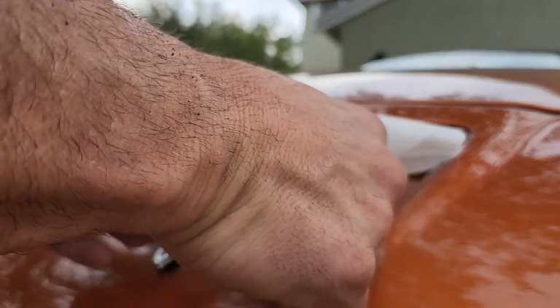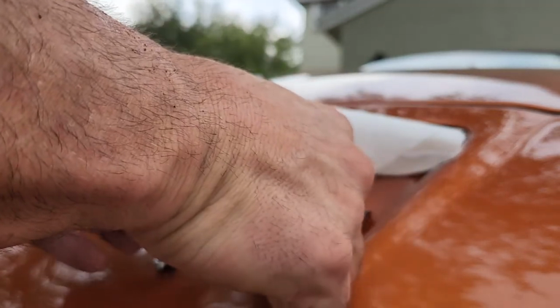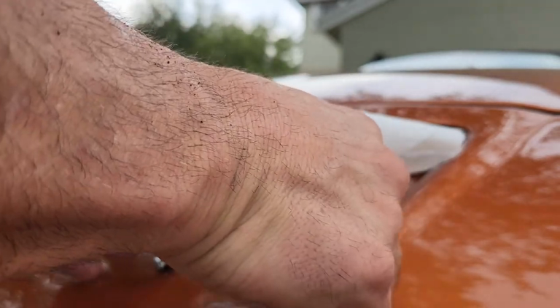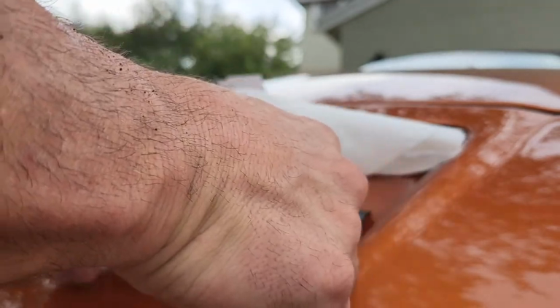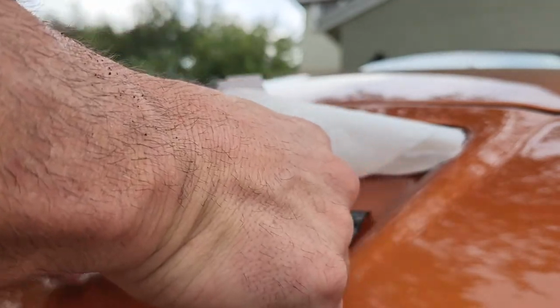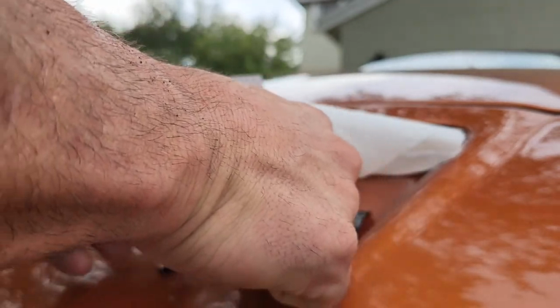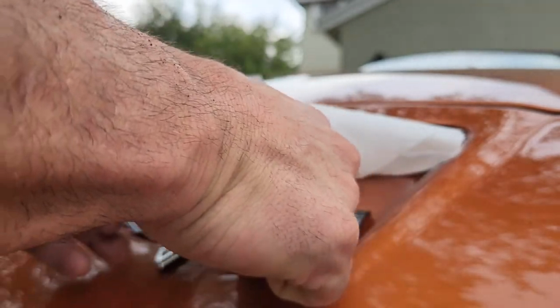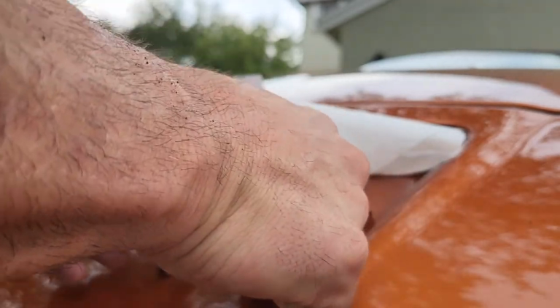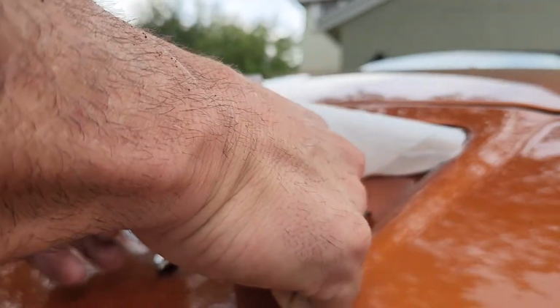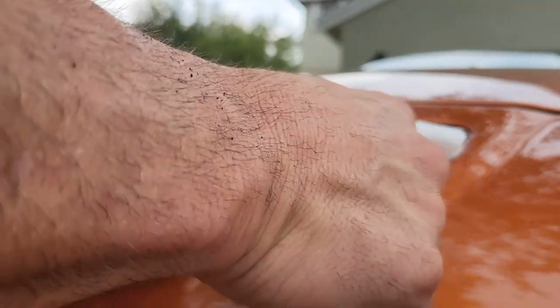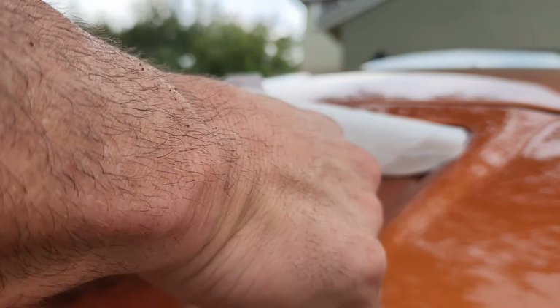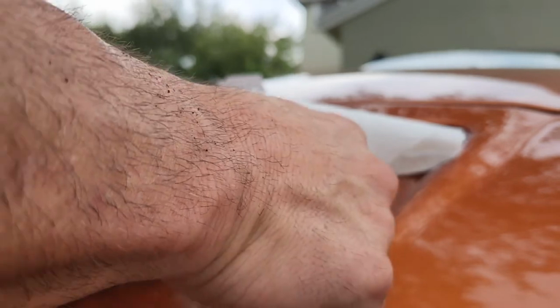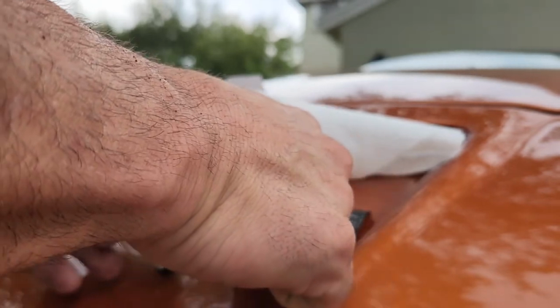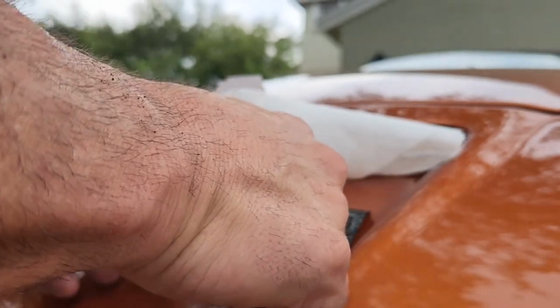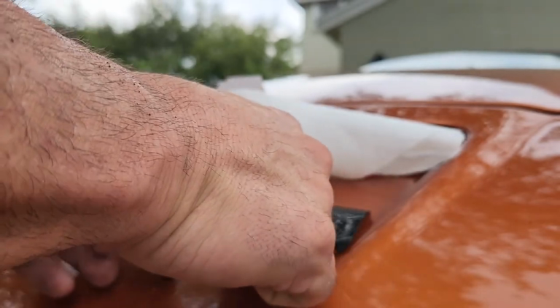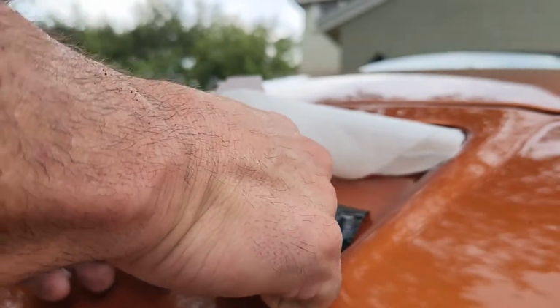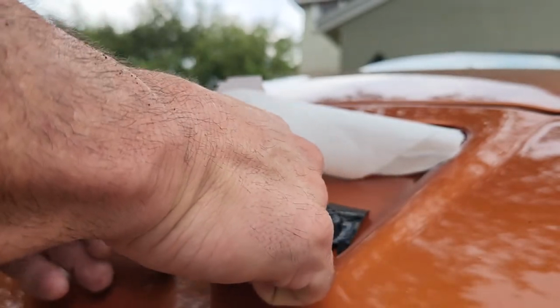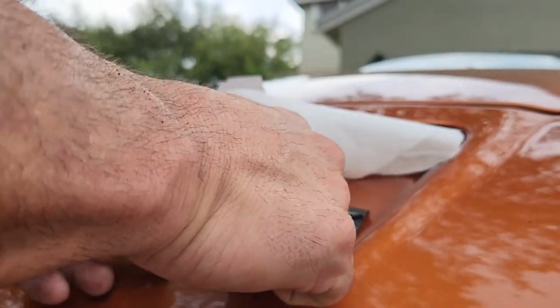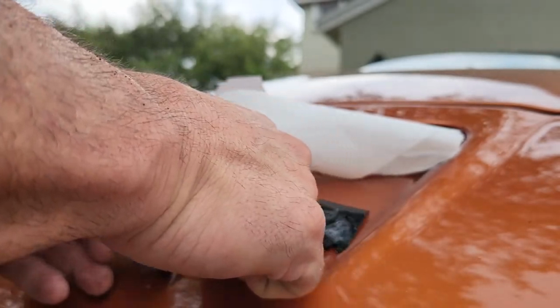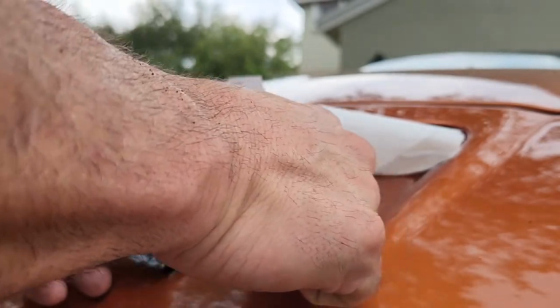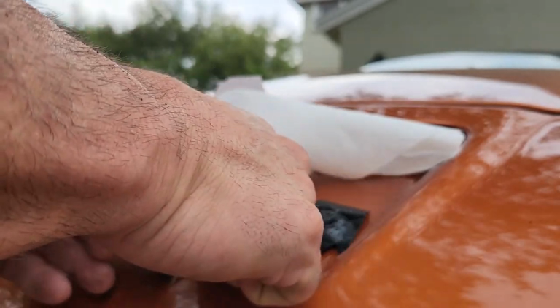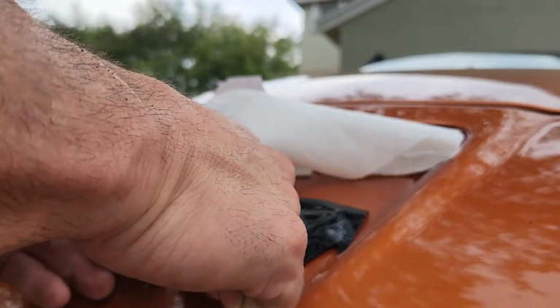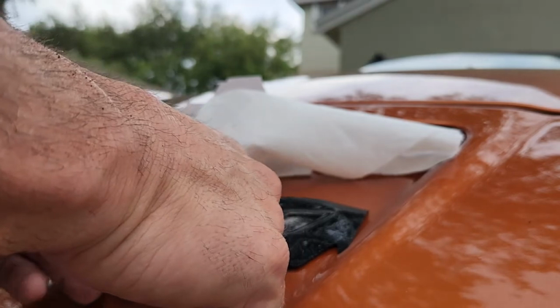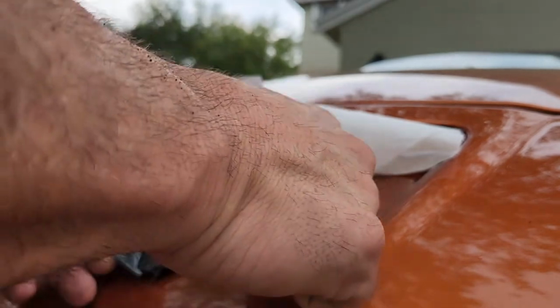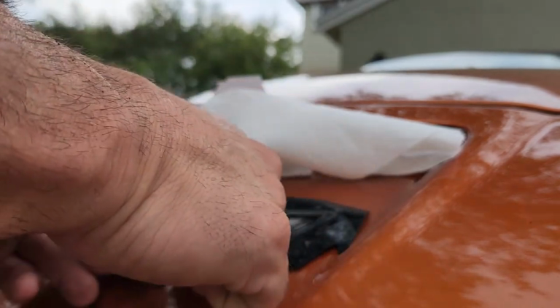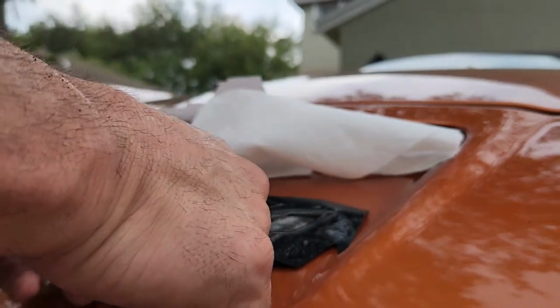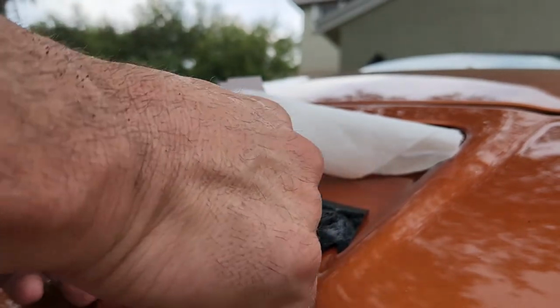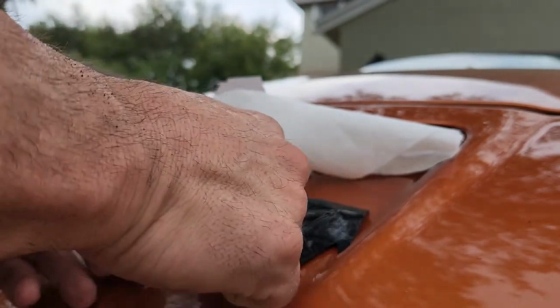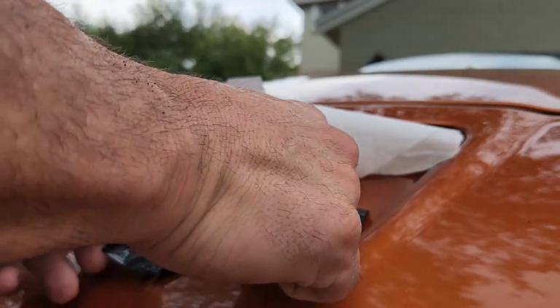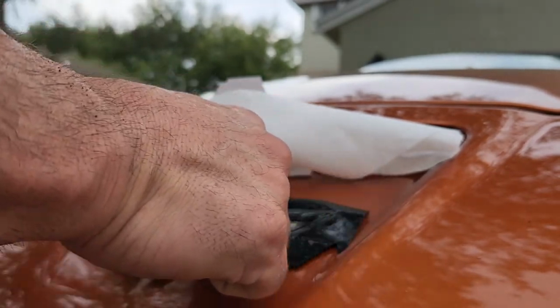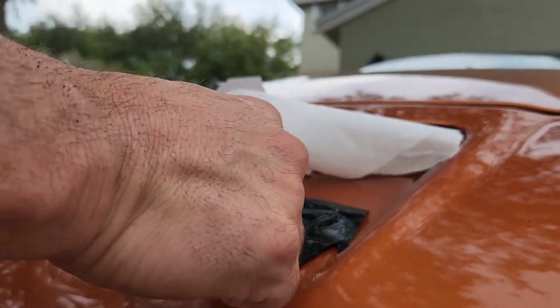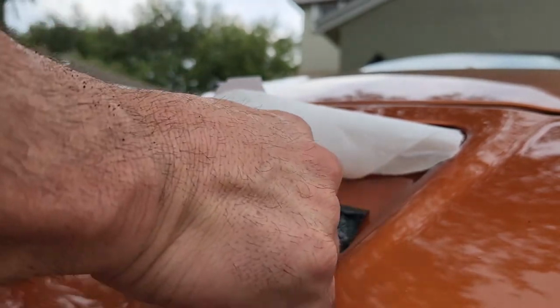Basically, the flat area is the only part you have to worry about not getting bubbles on. It's probably one of the easier vinyl wrapping jobs you could ever do.